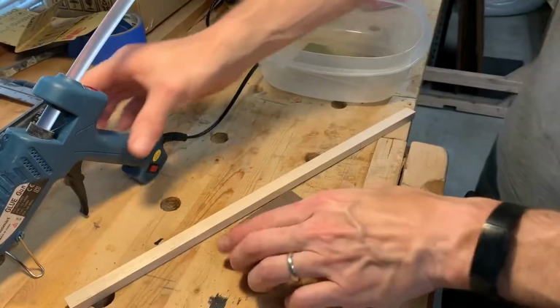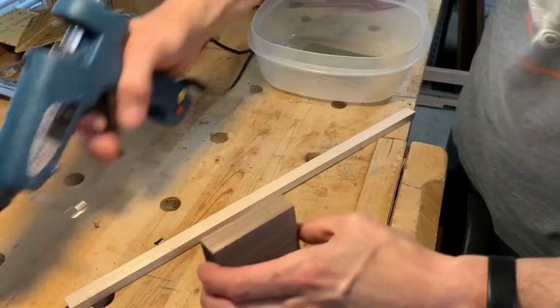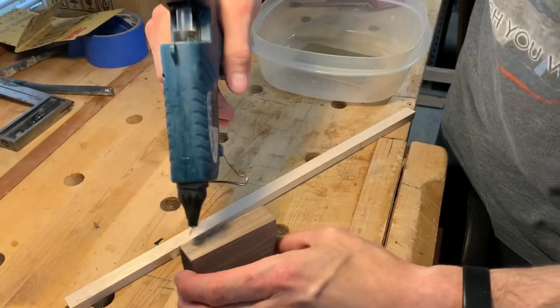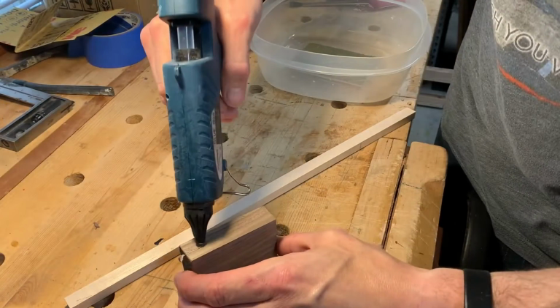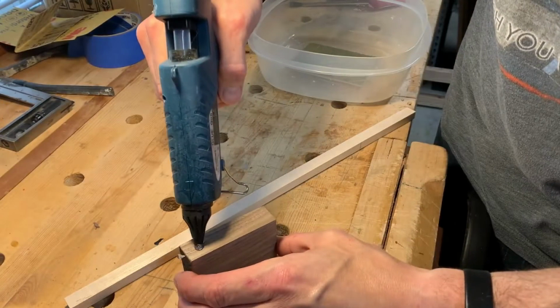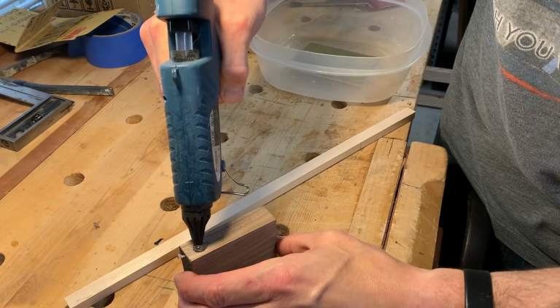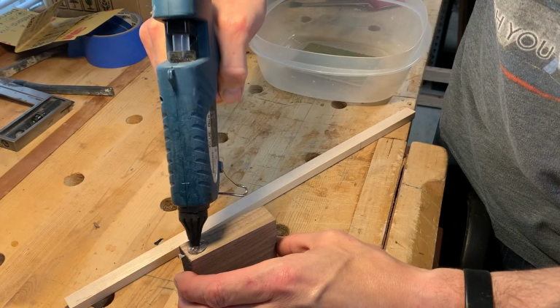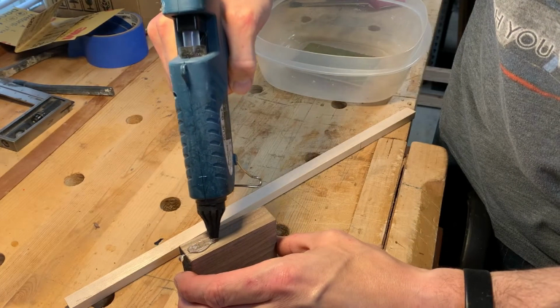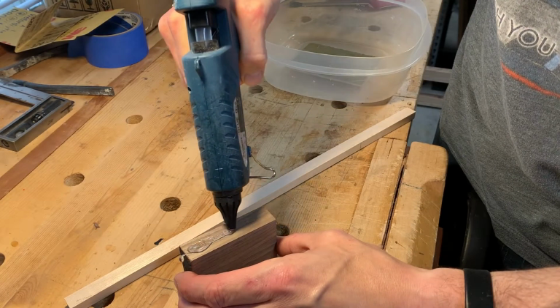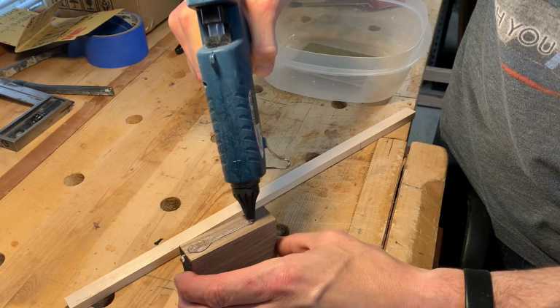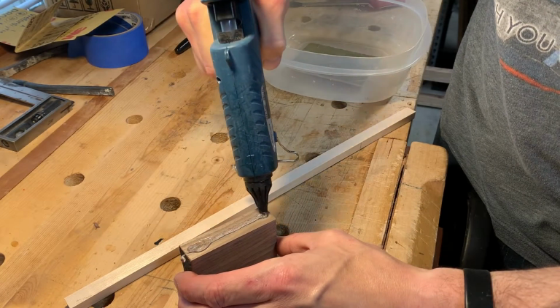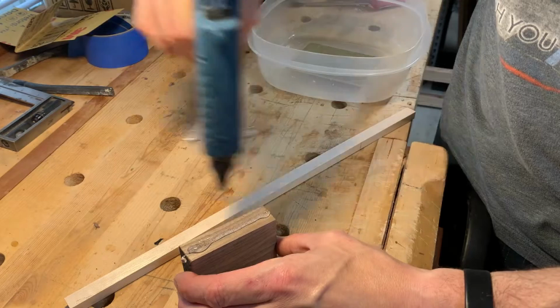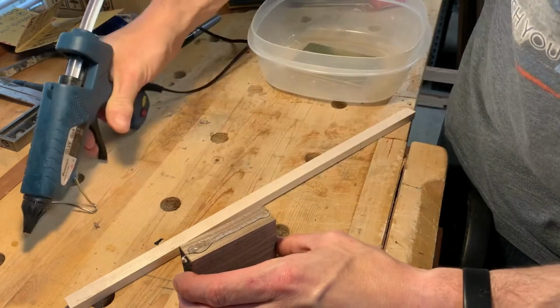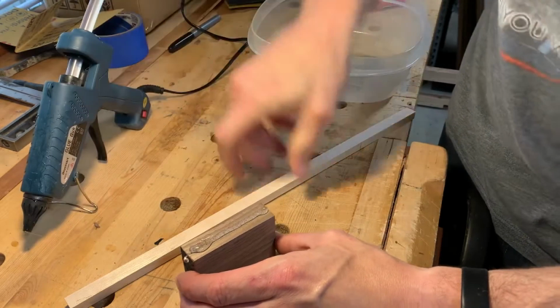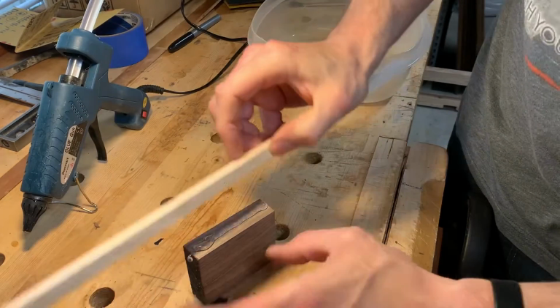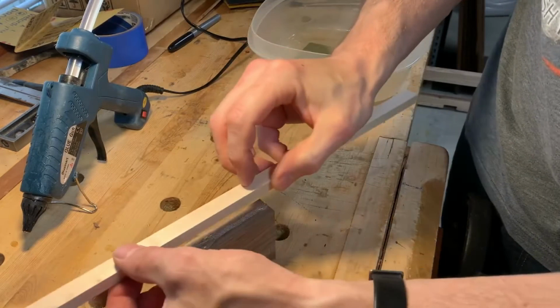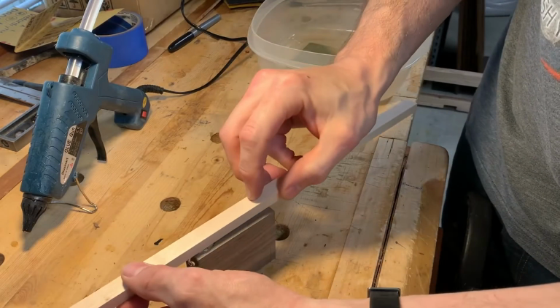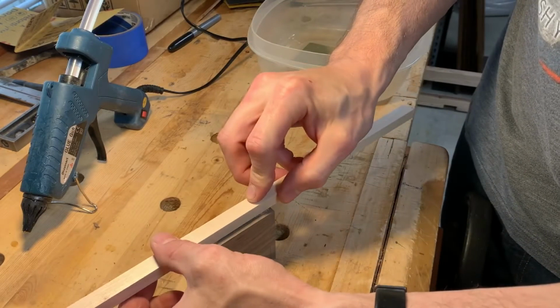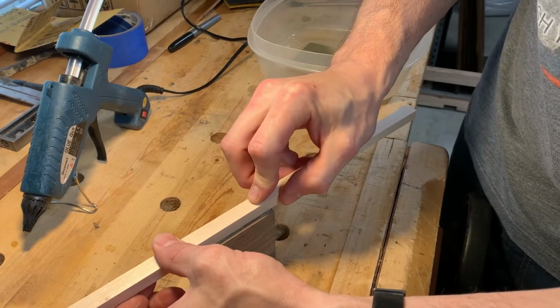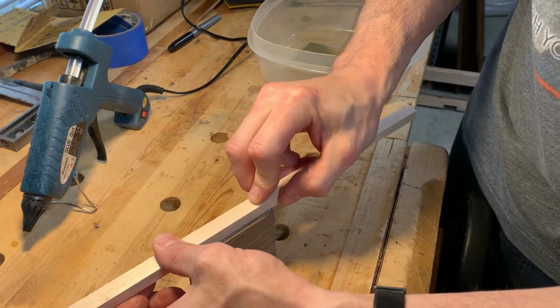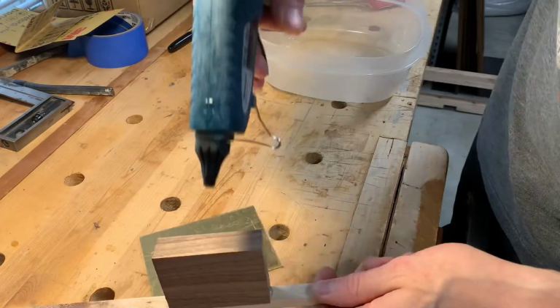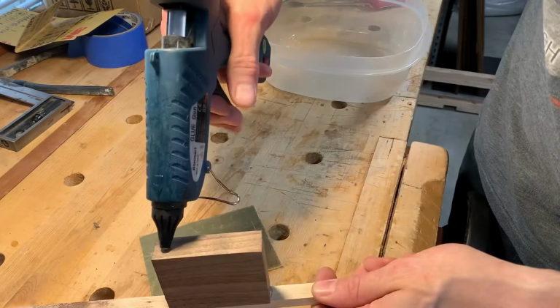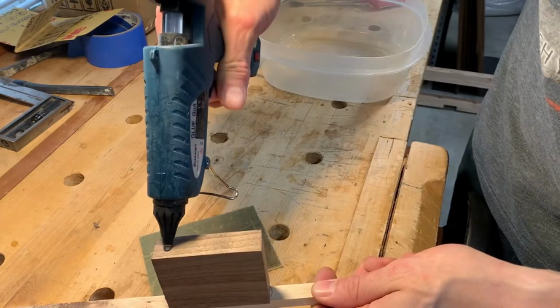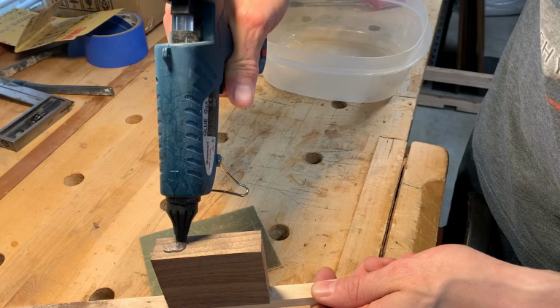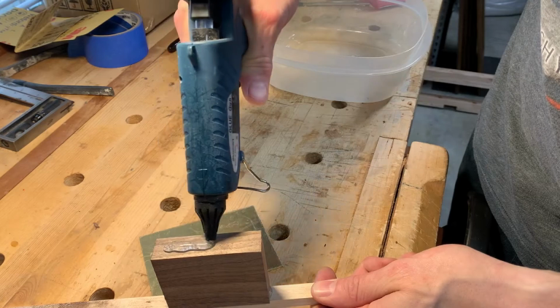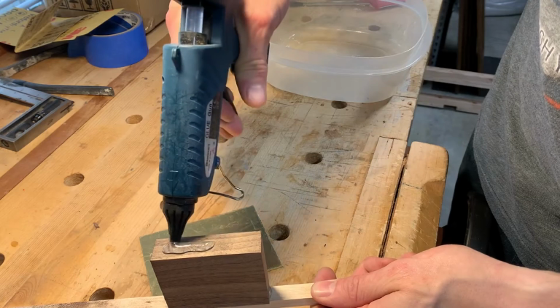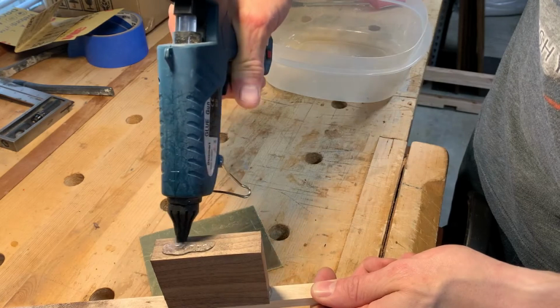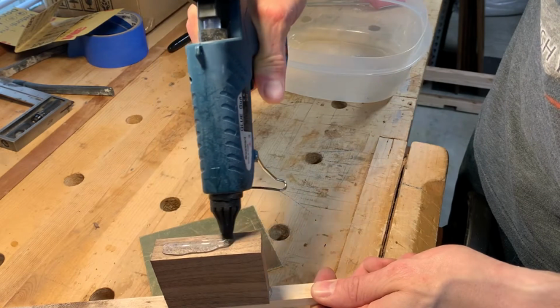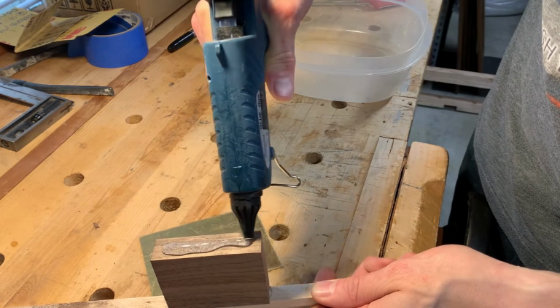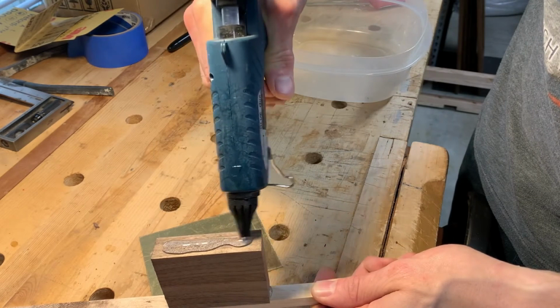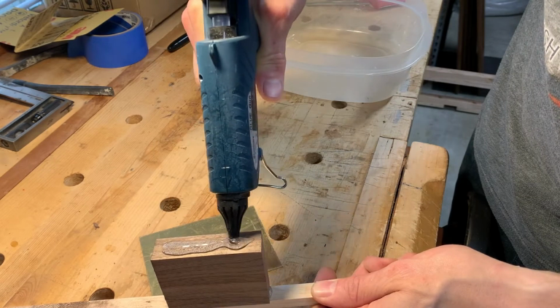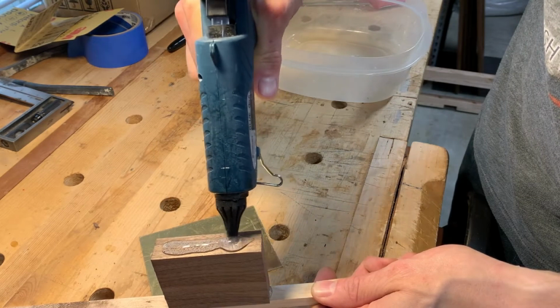The etching process works most efficiently when the masked portion of the brass is hanging upside down and suspended in the acid. To that end I used some scrap wood and hot glue to suspend my brass perfectly in the acid solution.